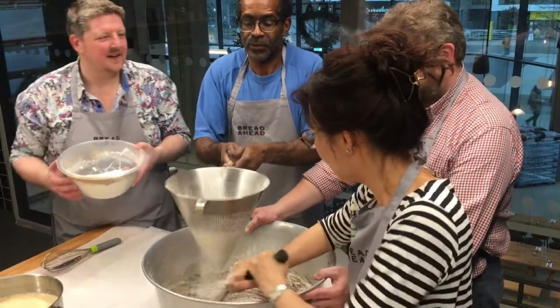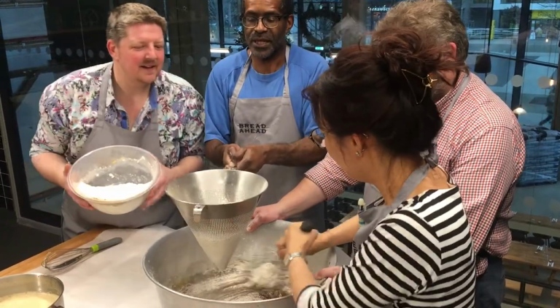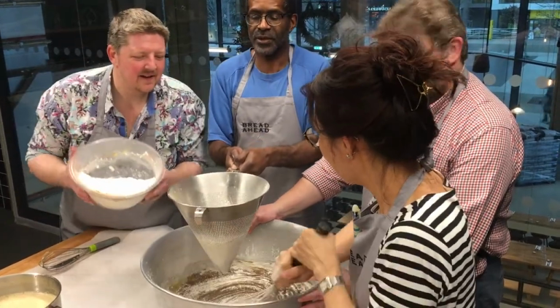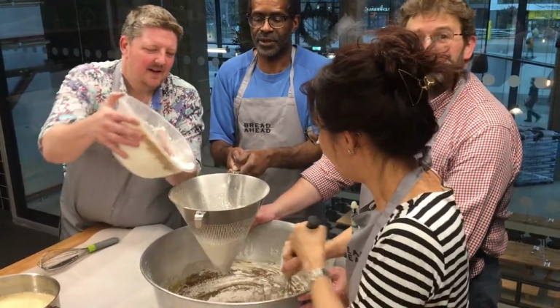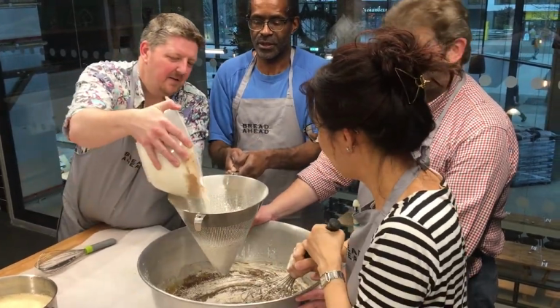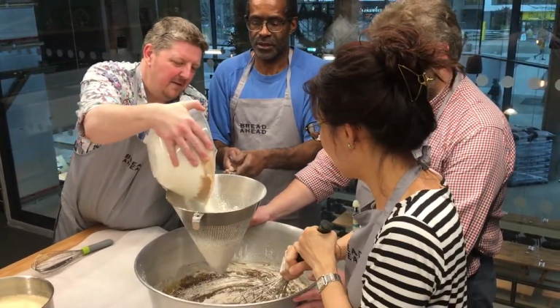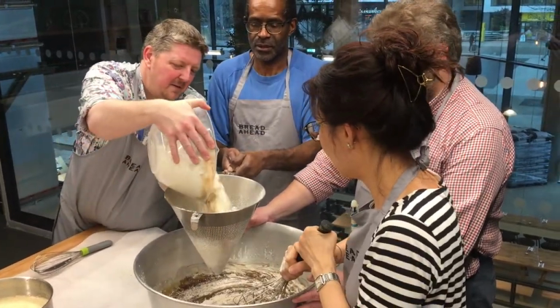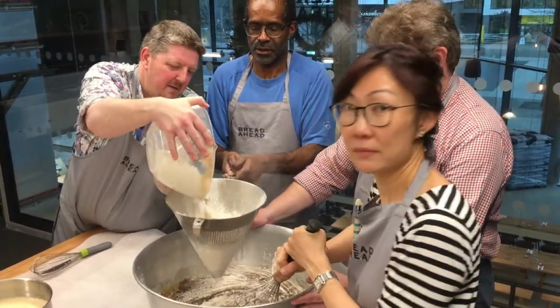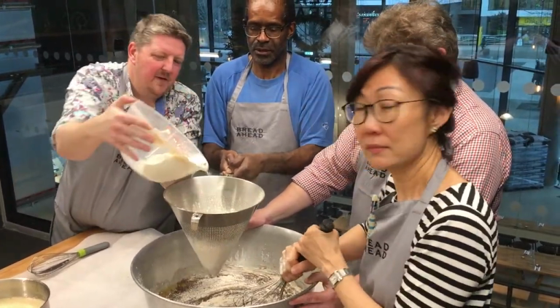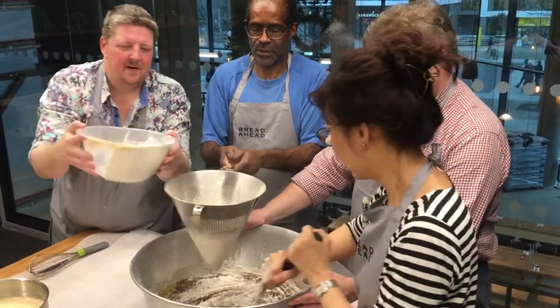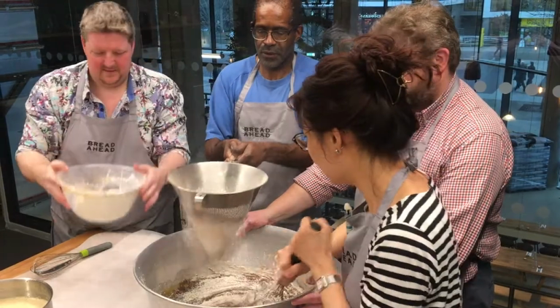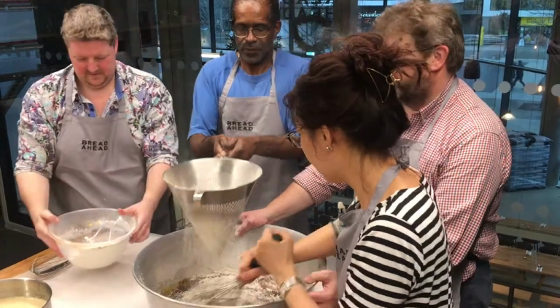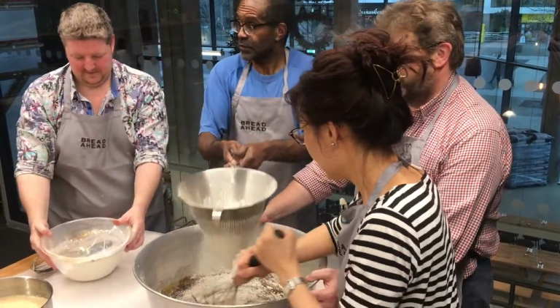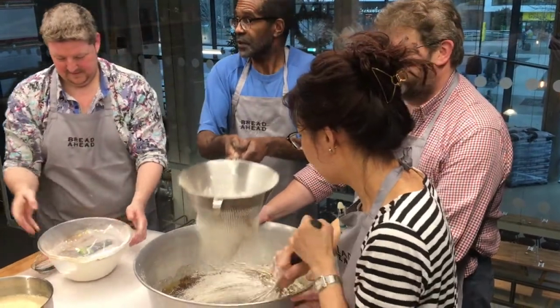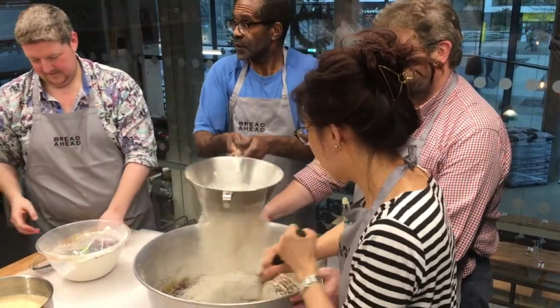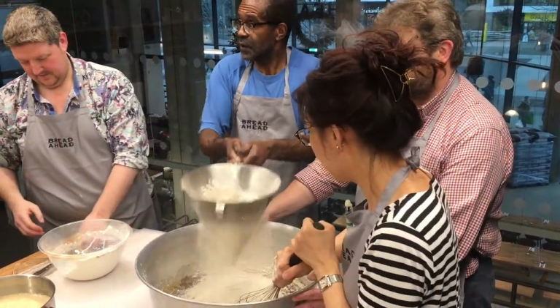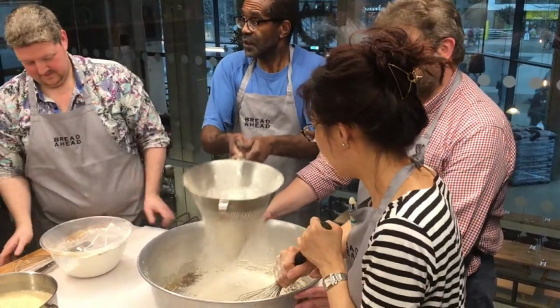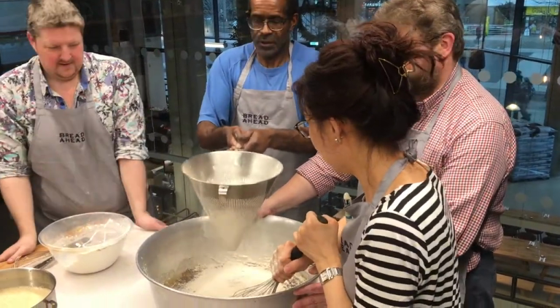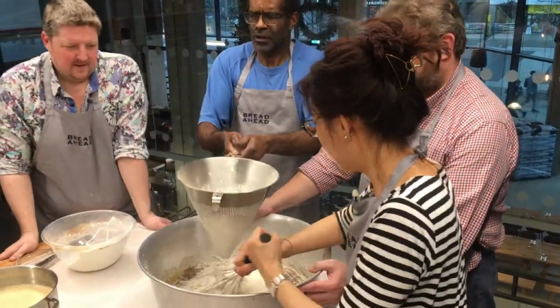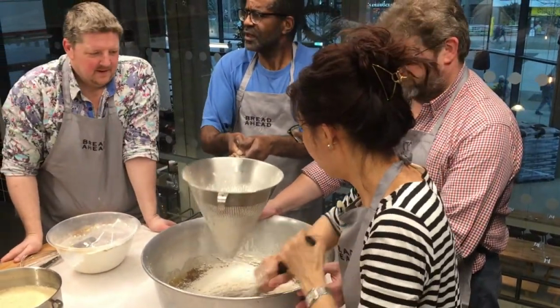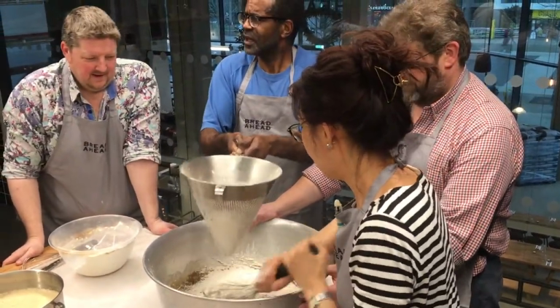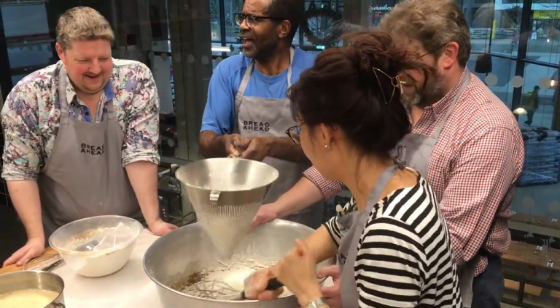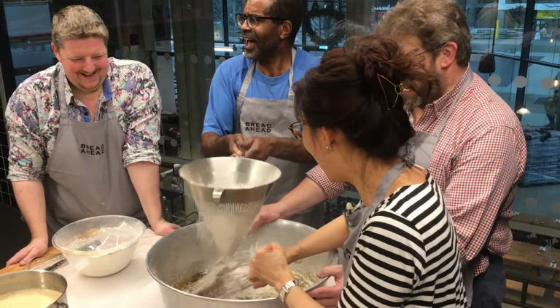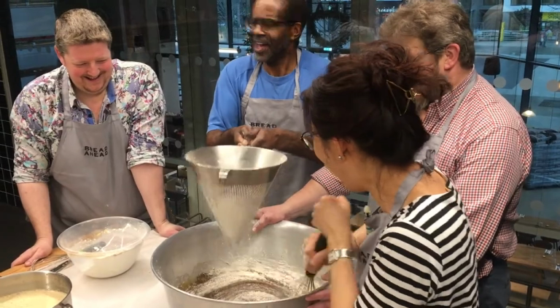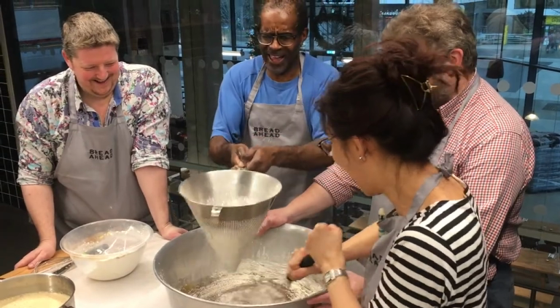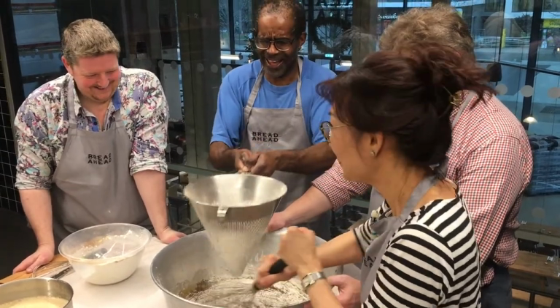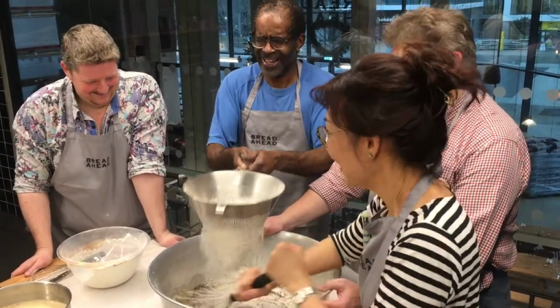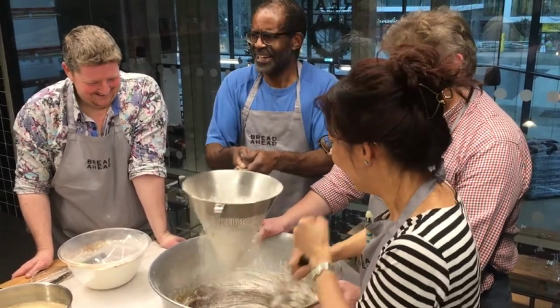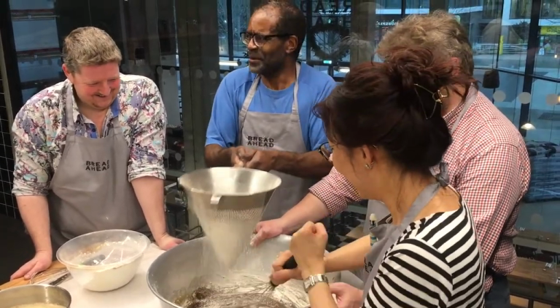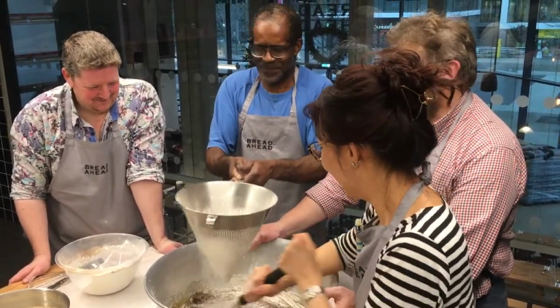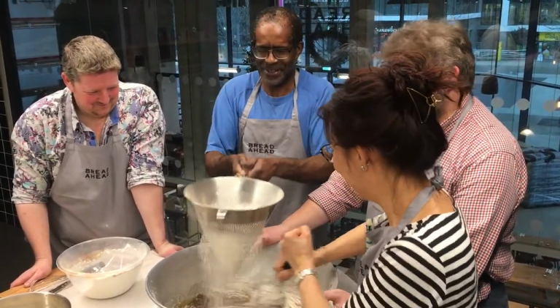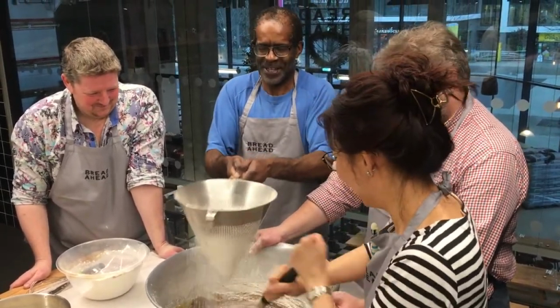How many is this for, Kev? The recipe — this will usually do for 13 people. There'll be plenty to take.